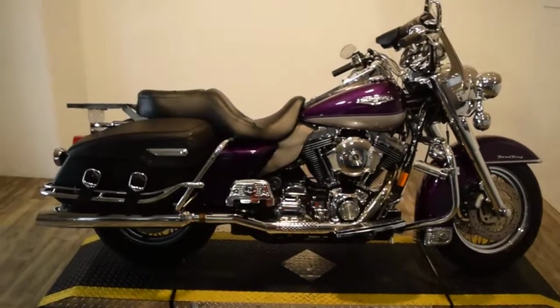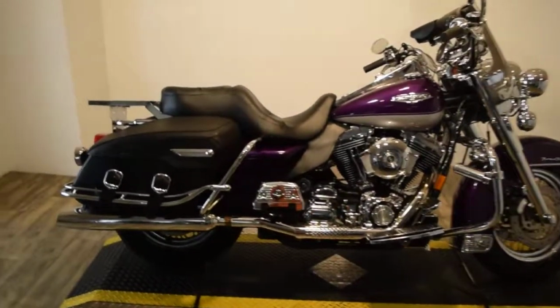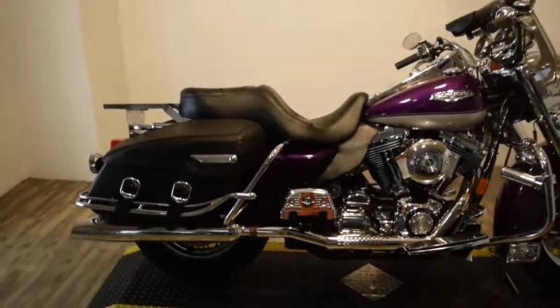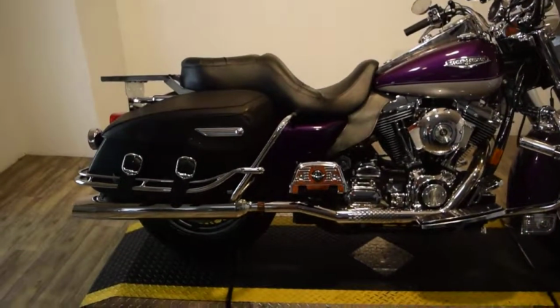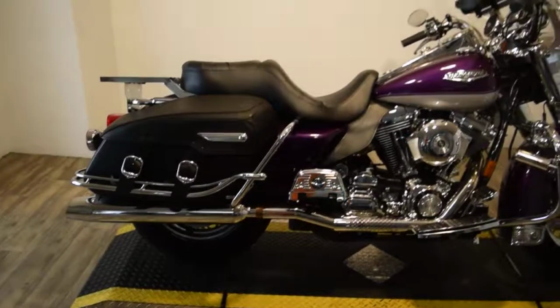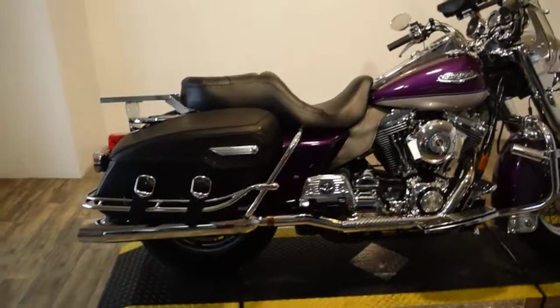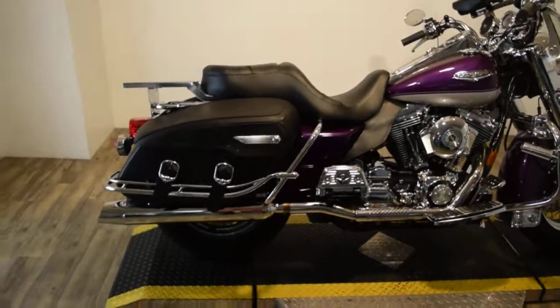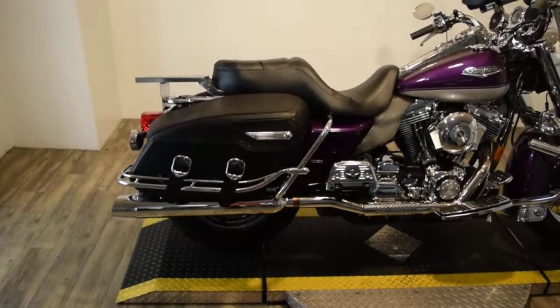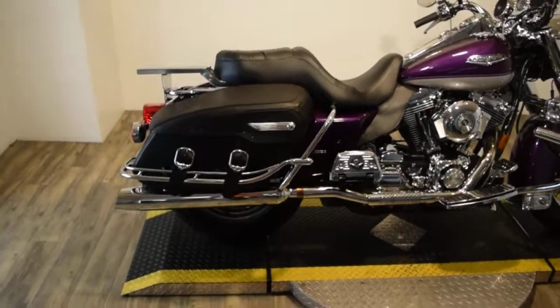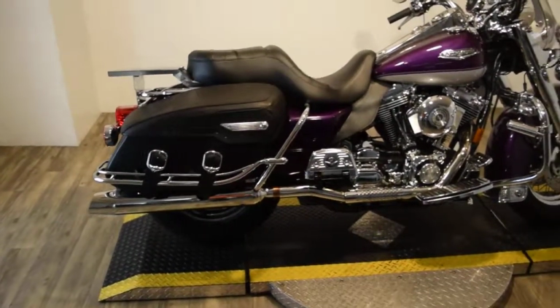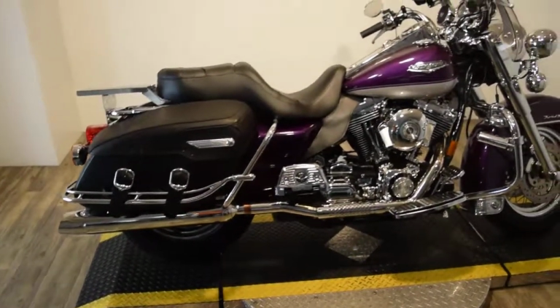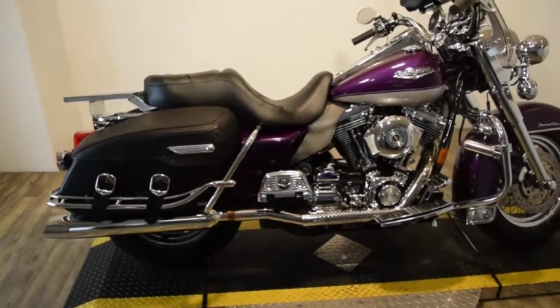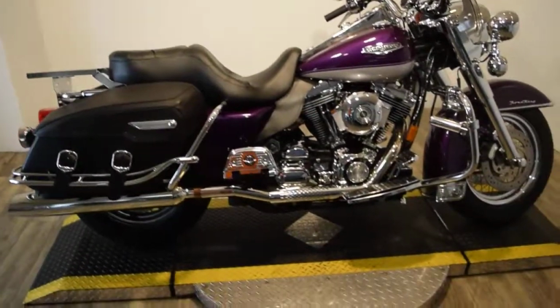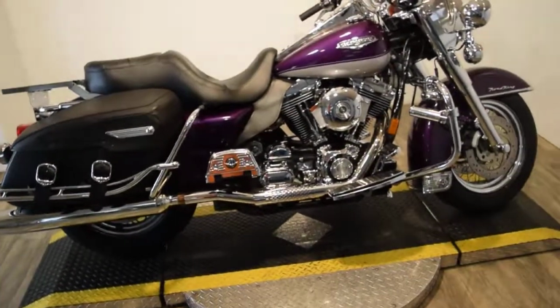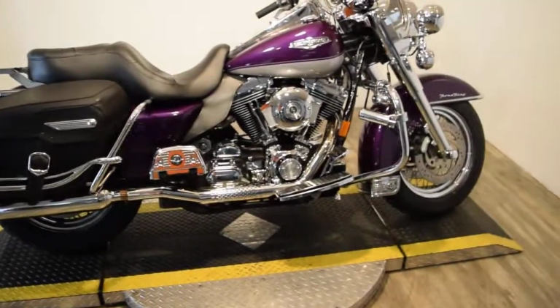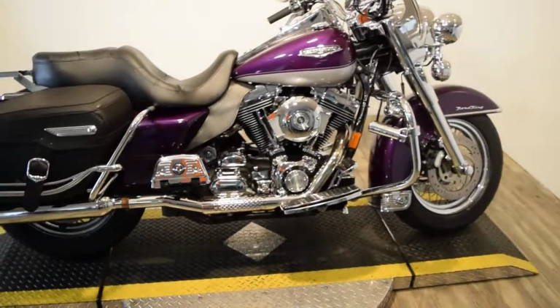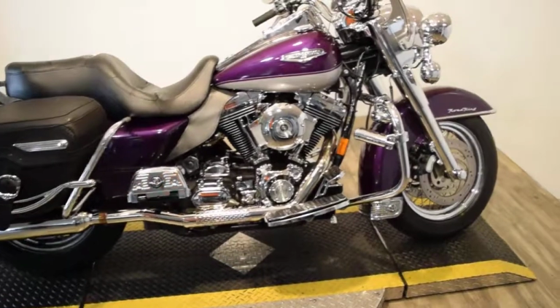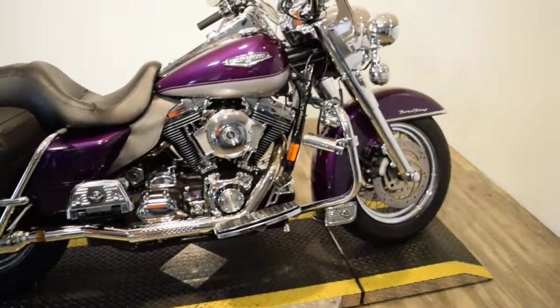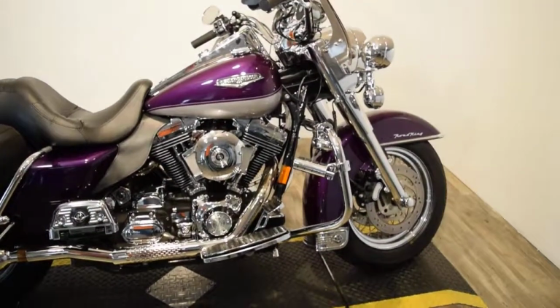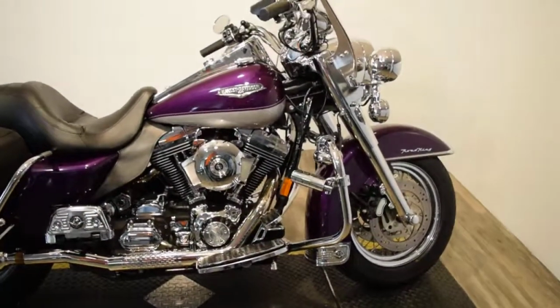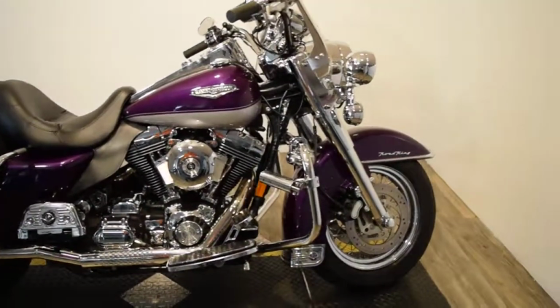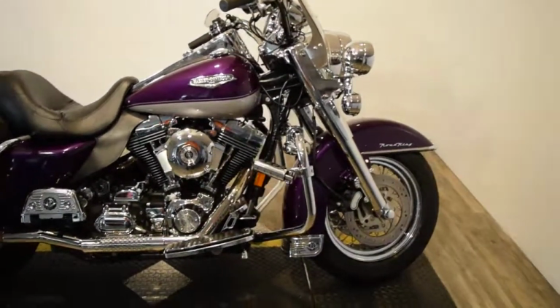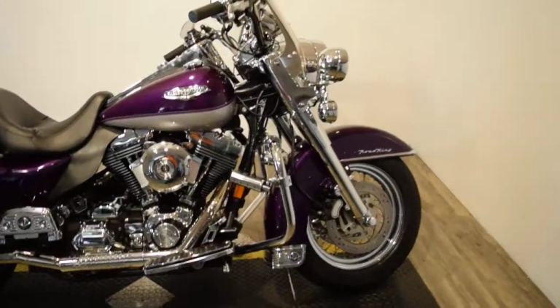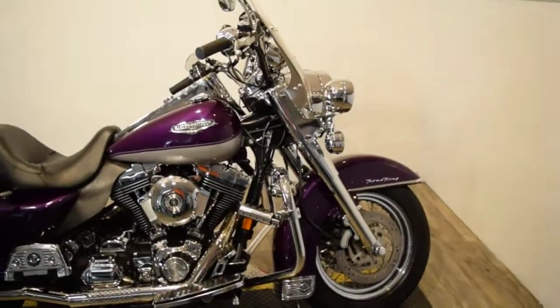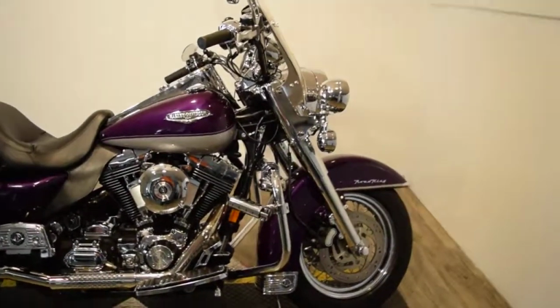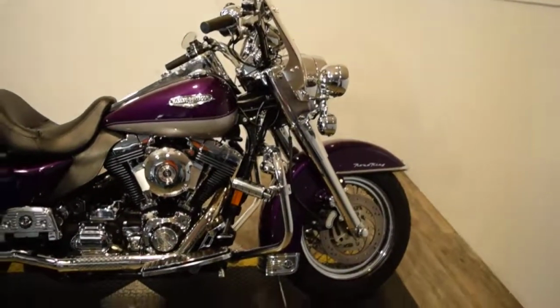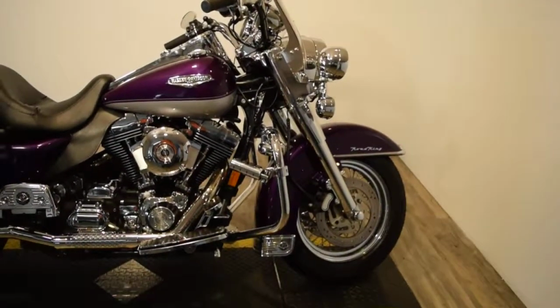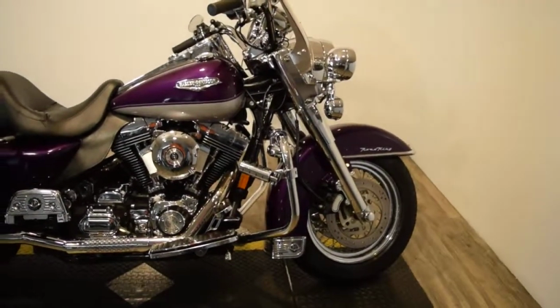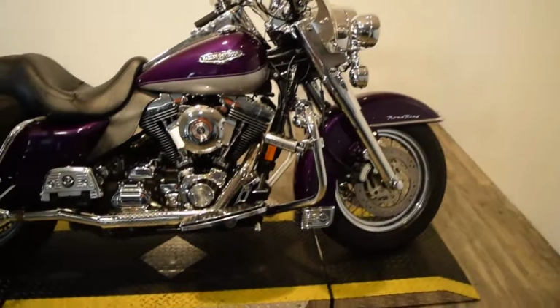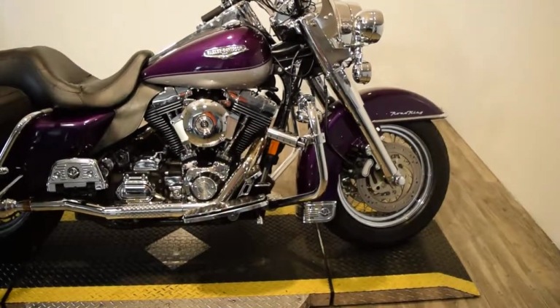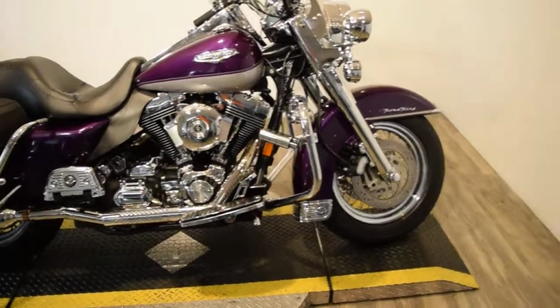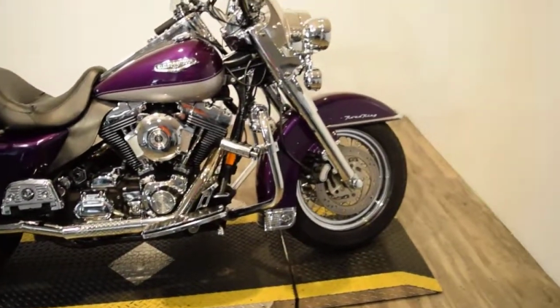It's got a little set of bag guards there, a custom seat, passenger floorboards, a nice air cleaner, extra running lights, and a crash bar with highway pegs.